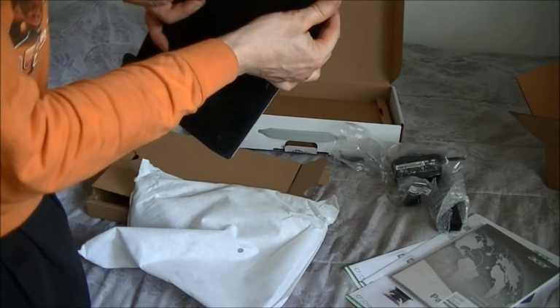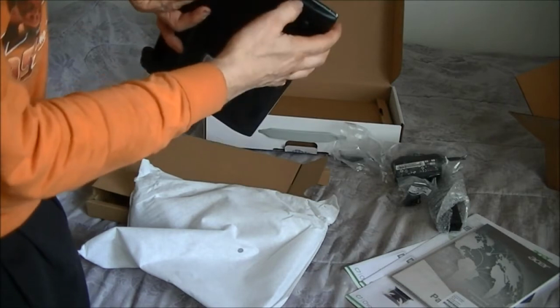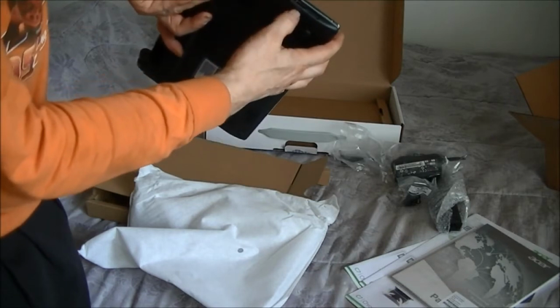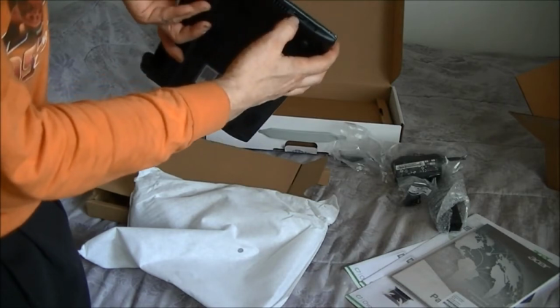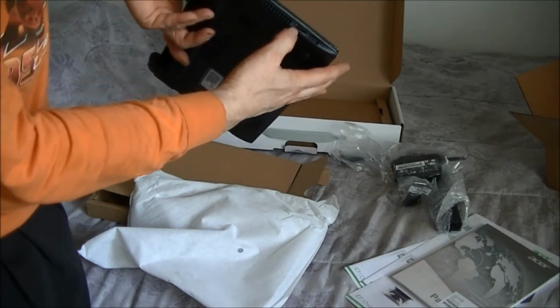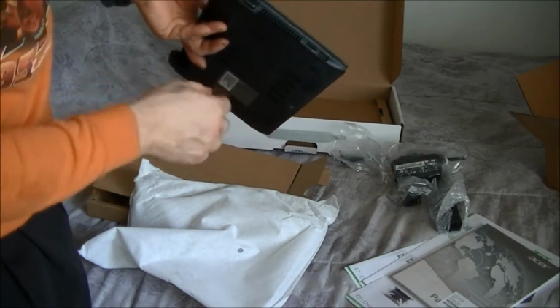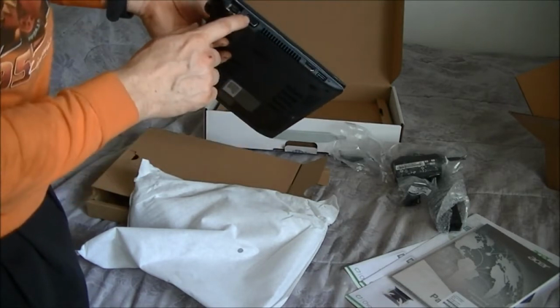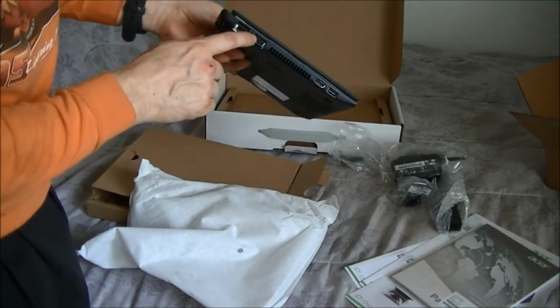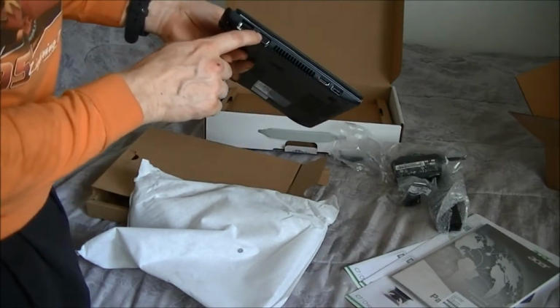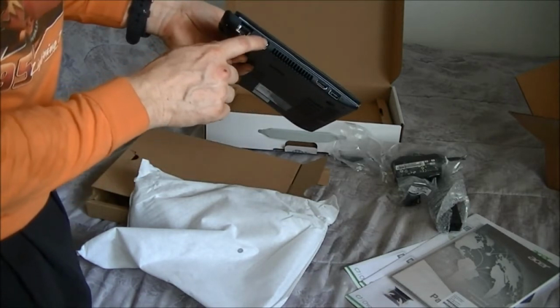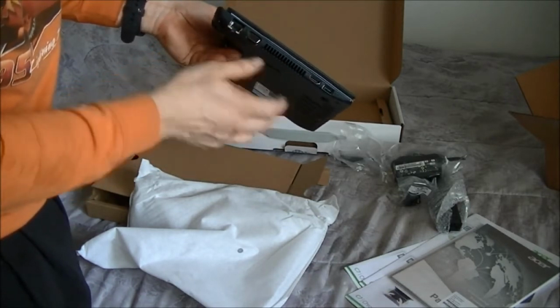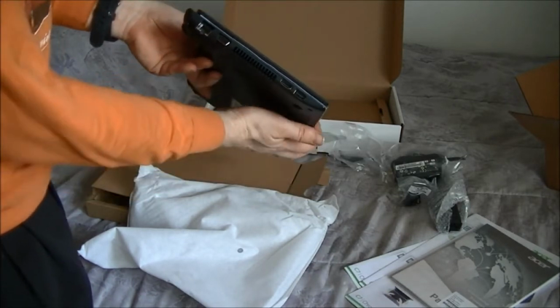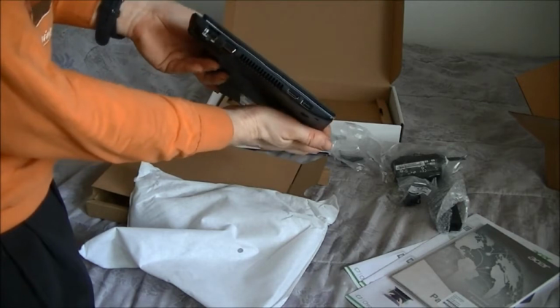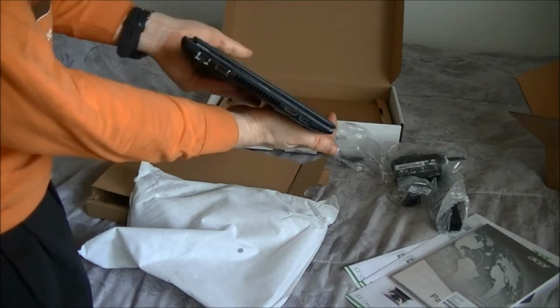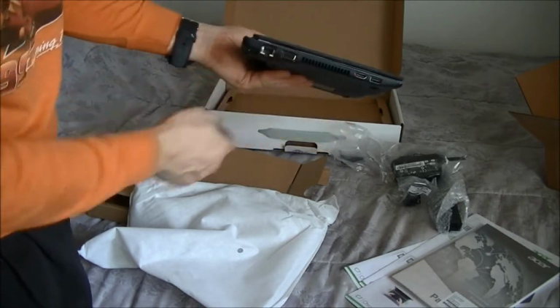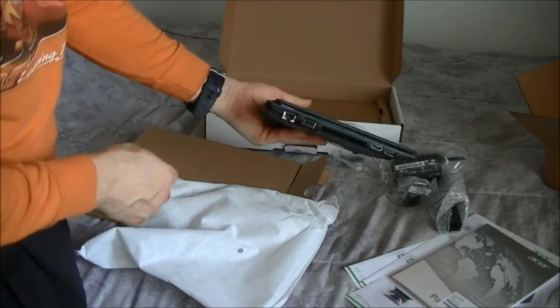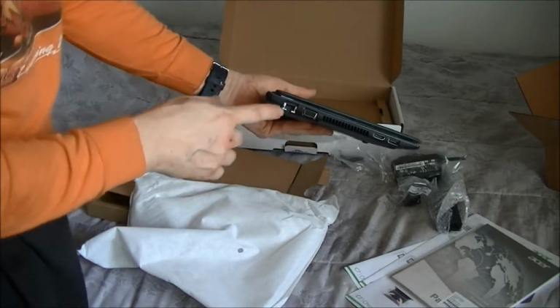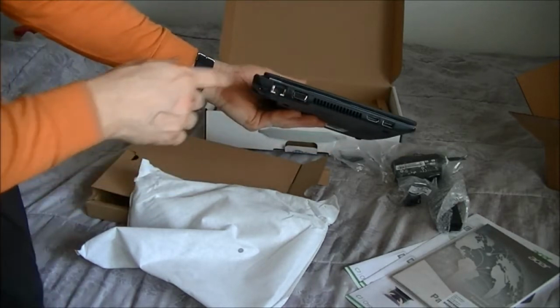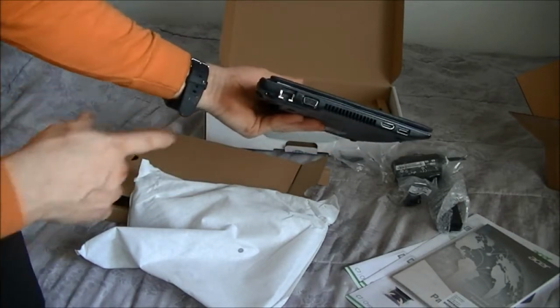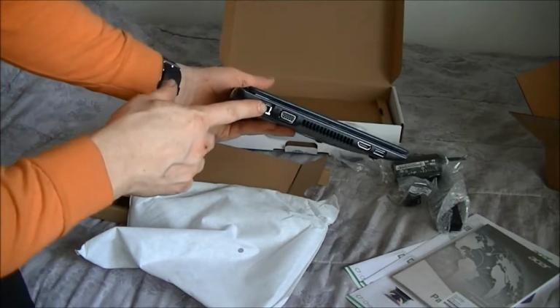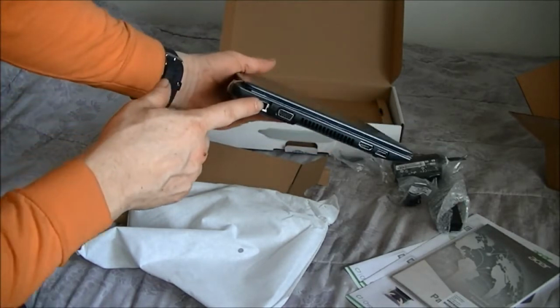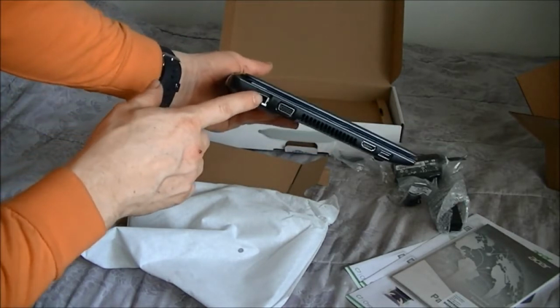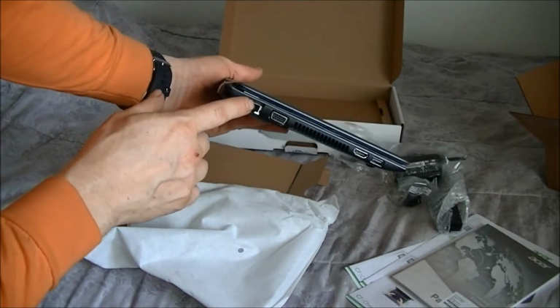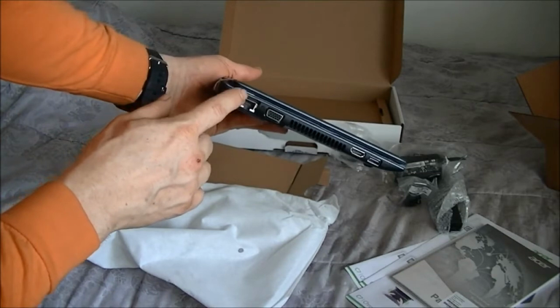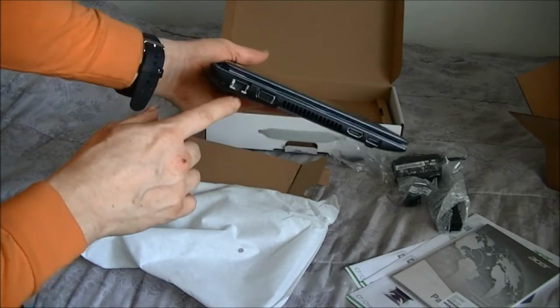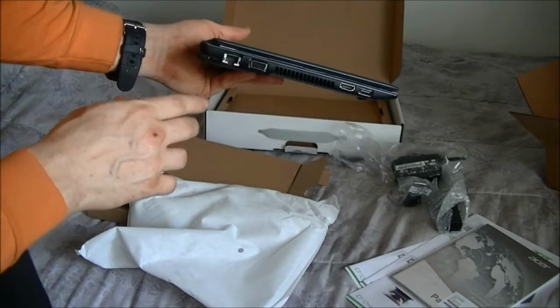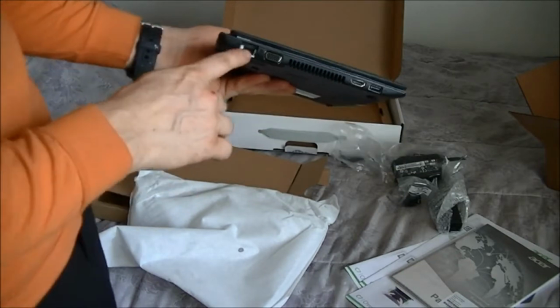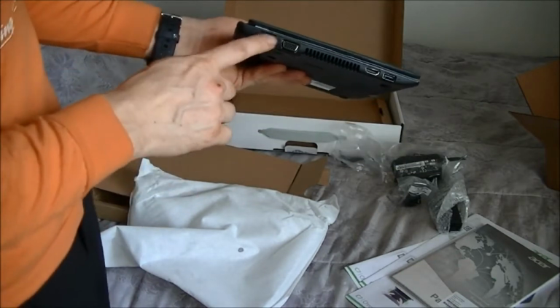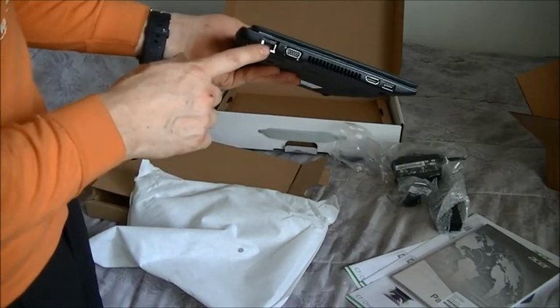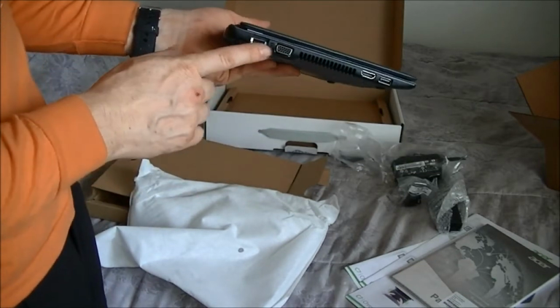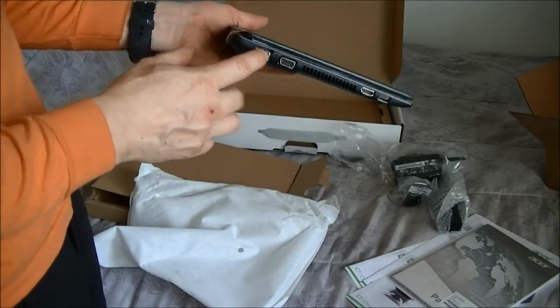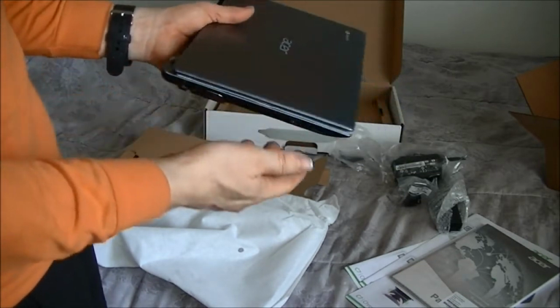That HDMI port right here. This is an analog video out for your monitors. And also here is the ethernet port — one of the reasons why I bought this one too is because it does have an ethernet port.